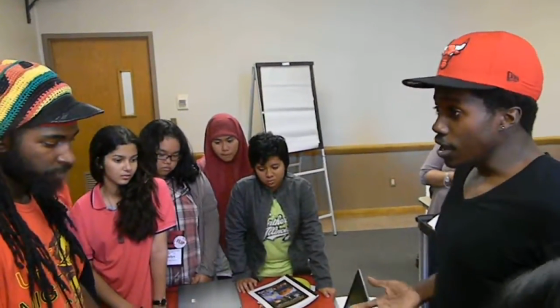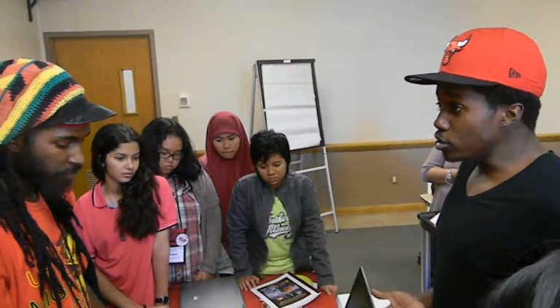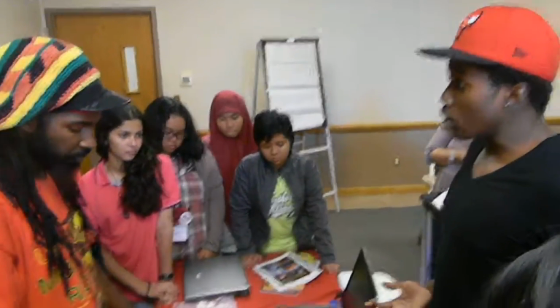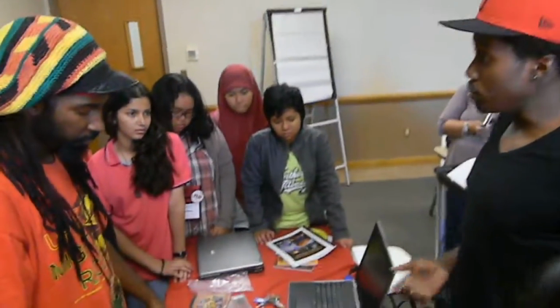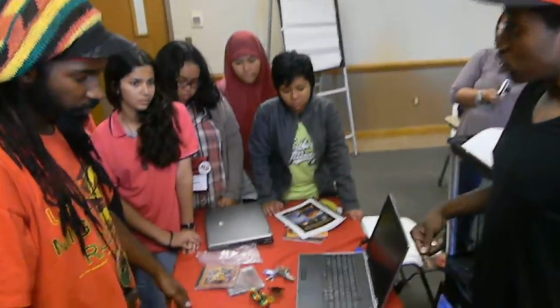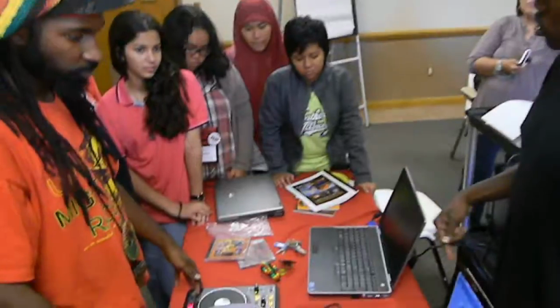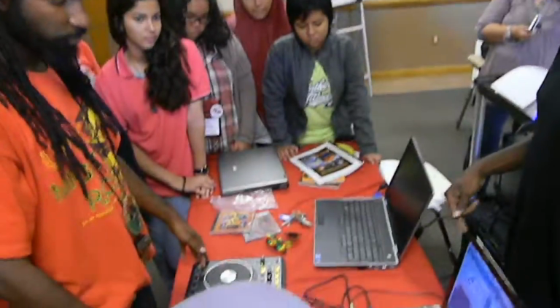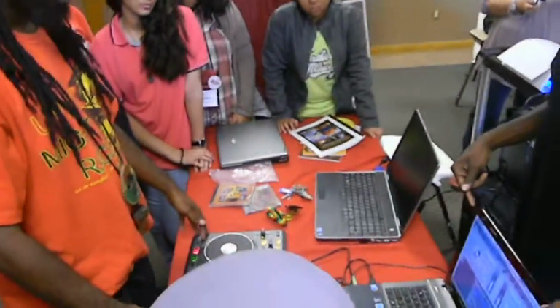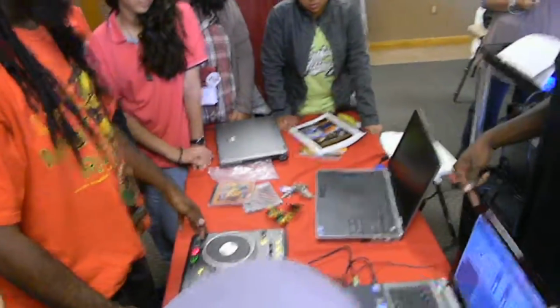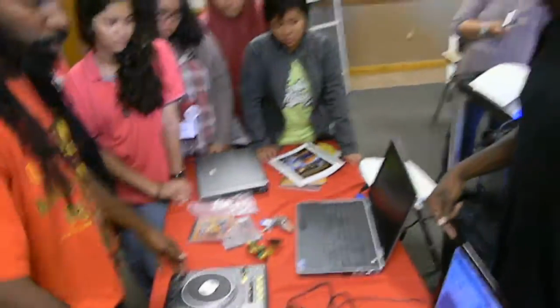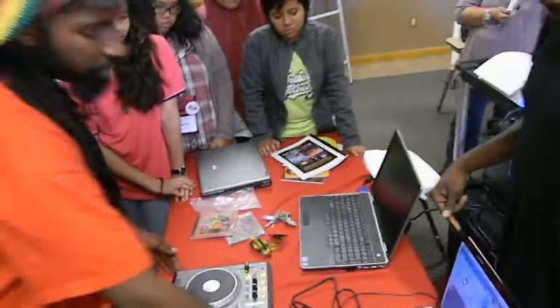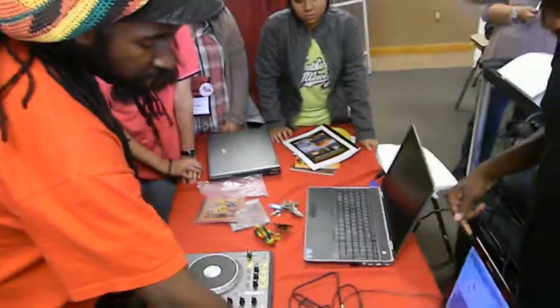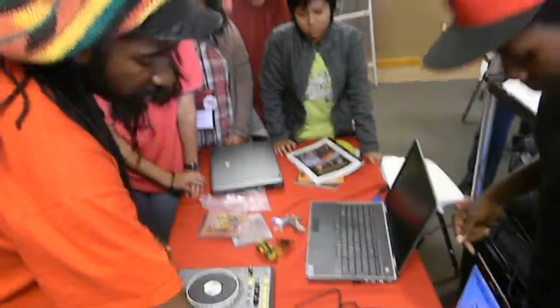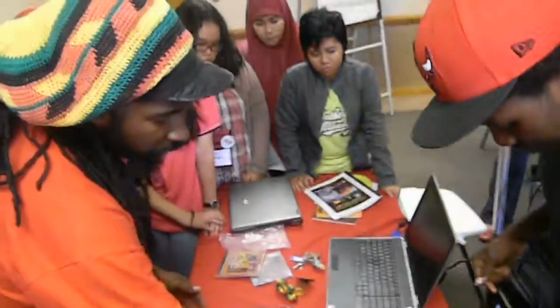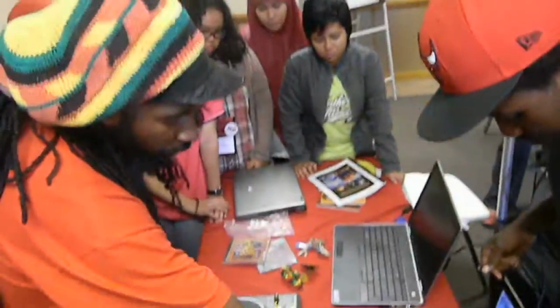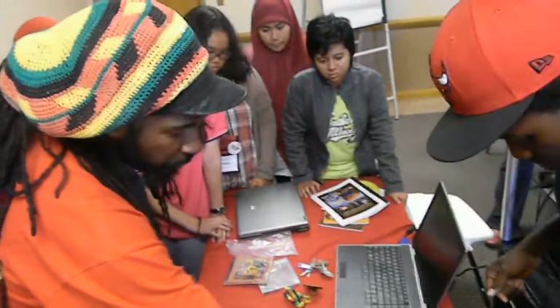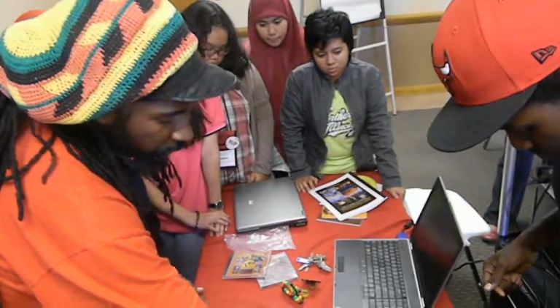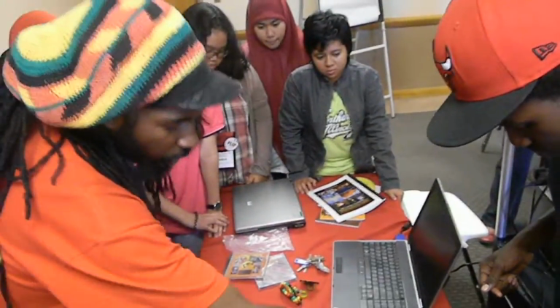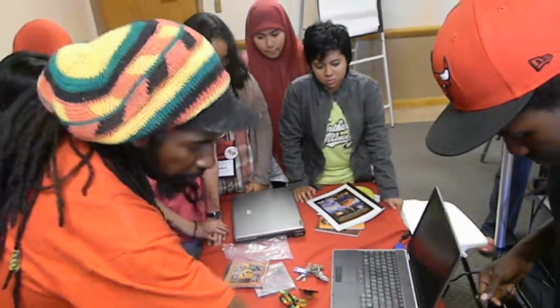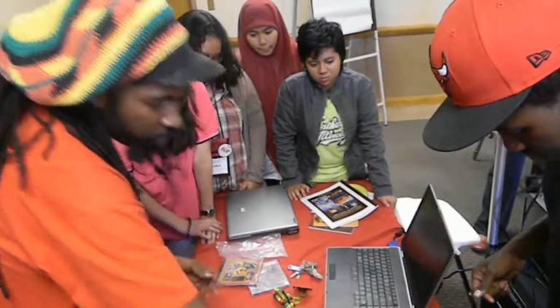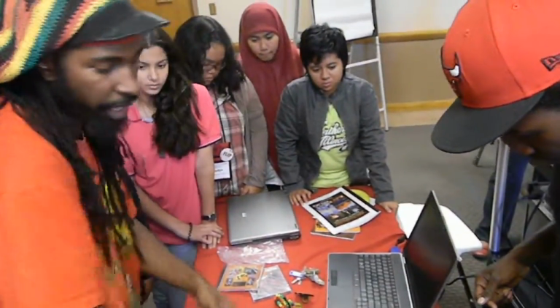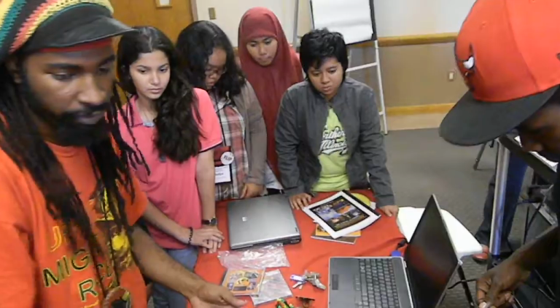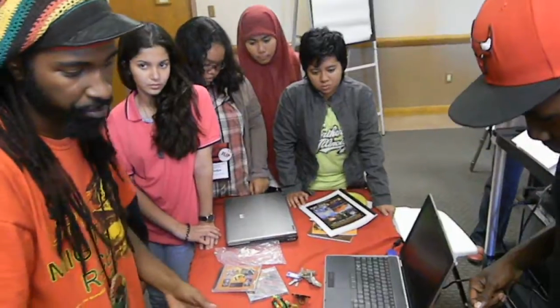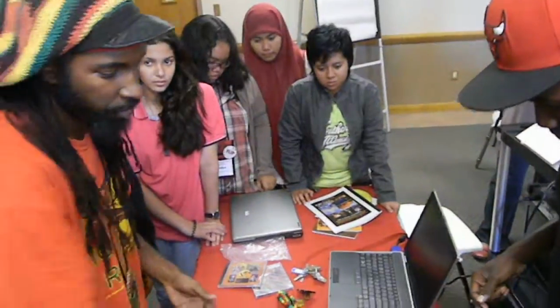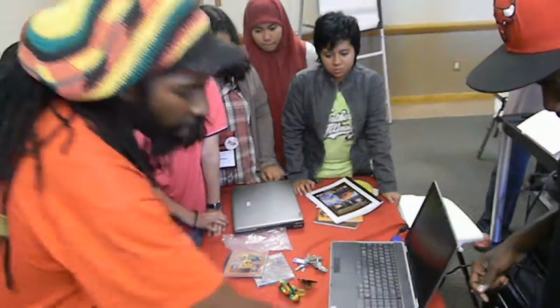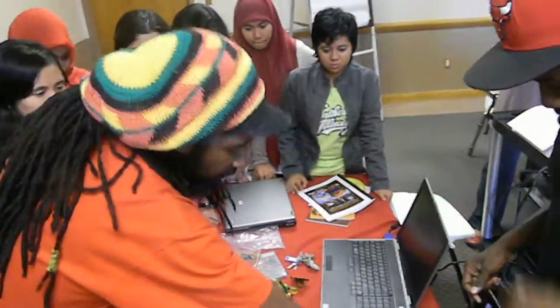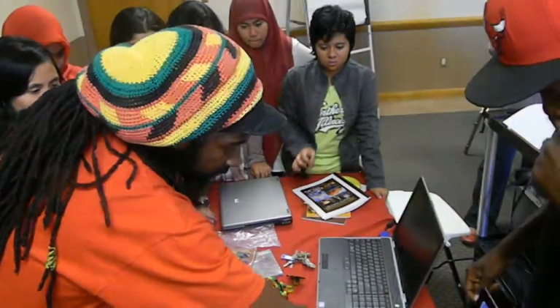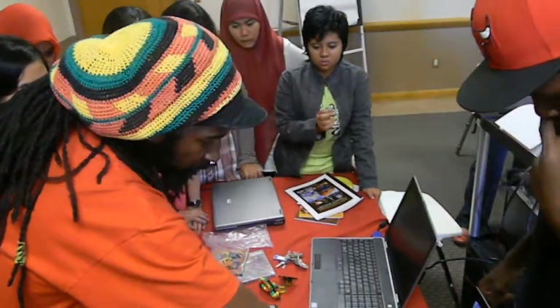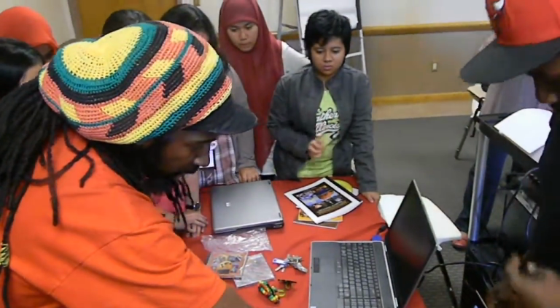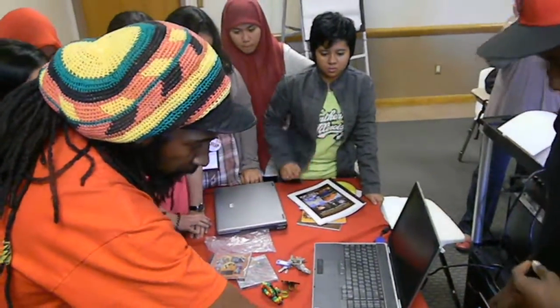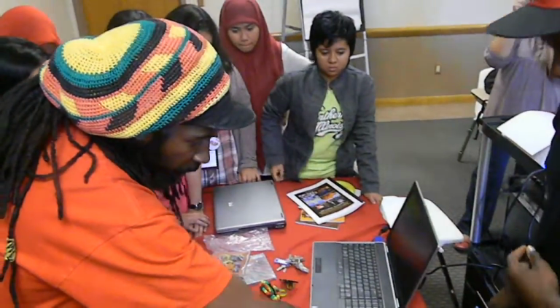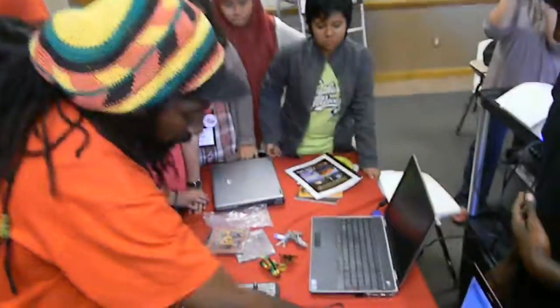And you can store all your music right on your computer. All the music that I have on this computer, I have access to play it on here.